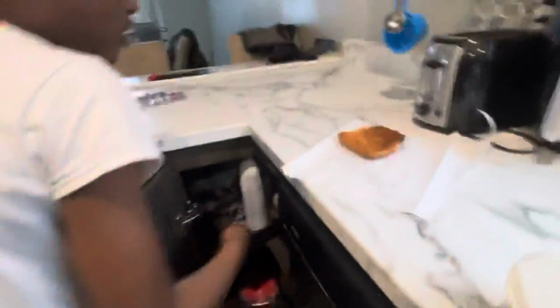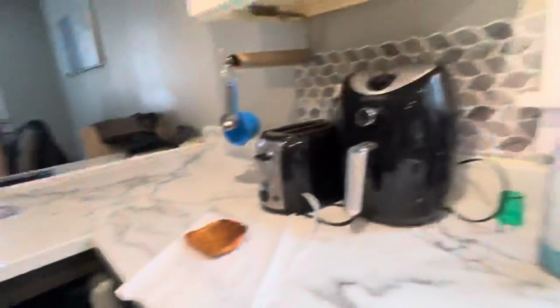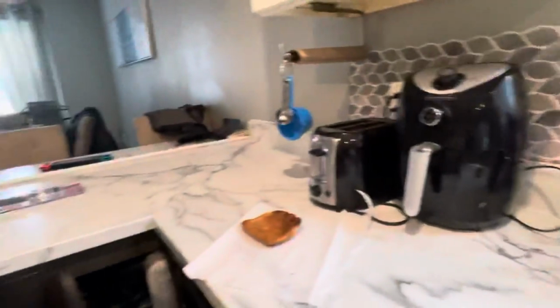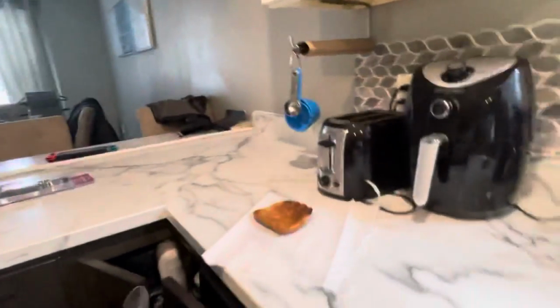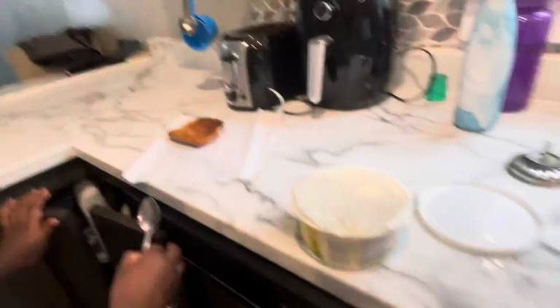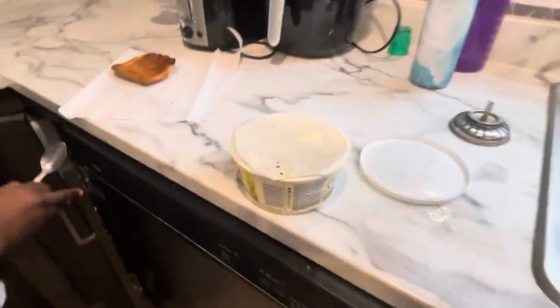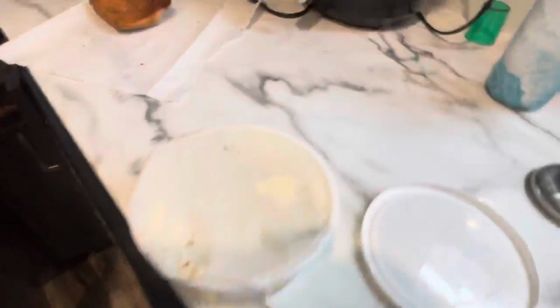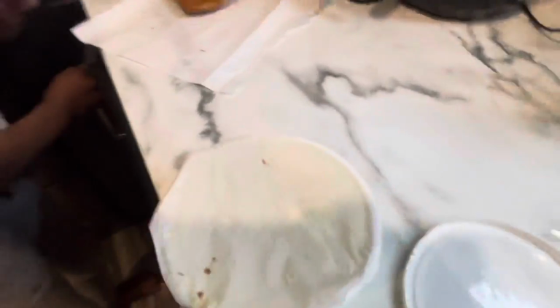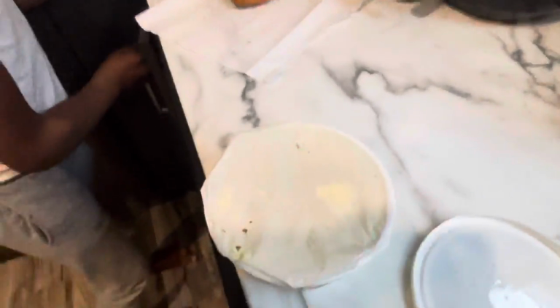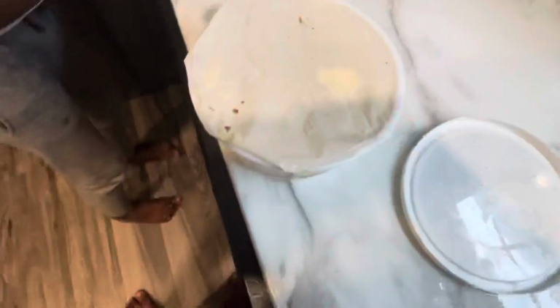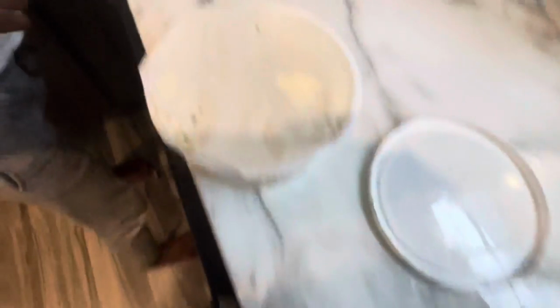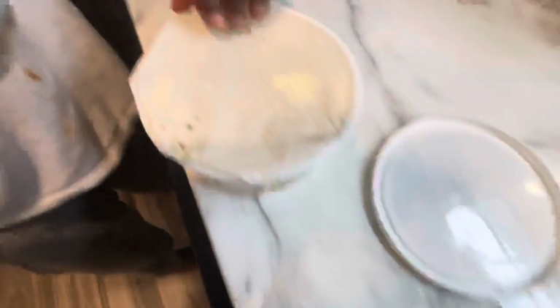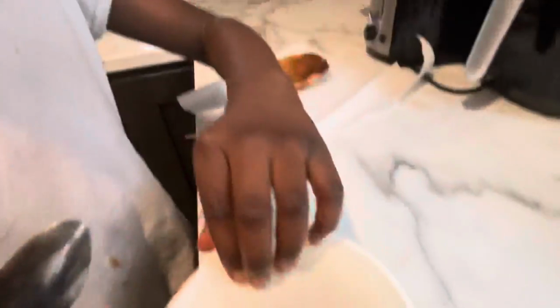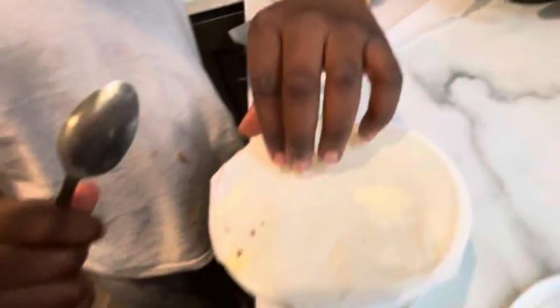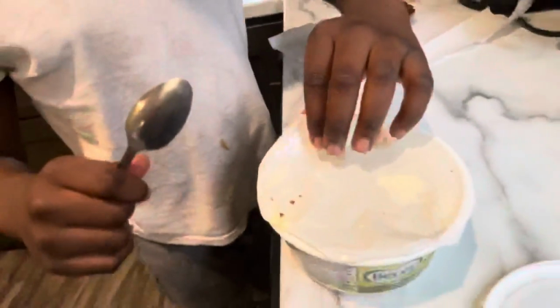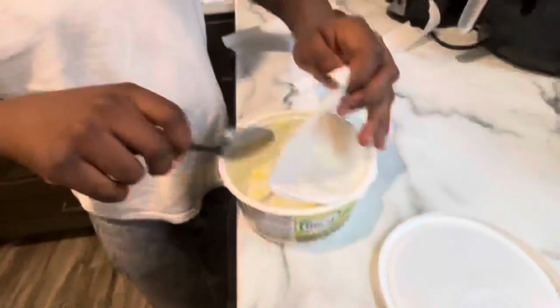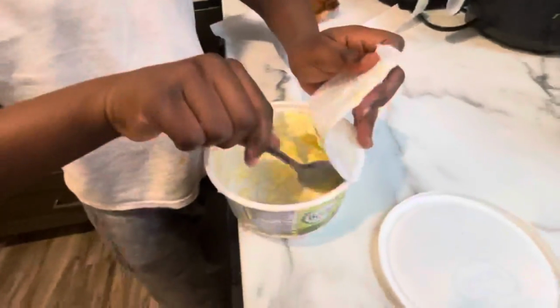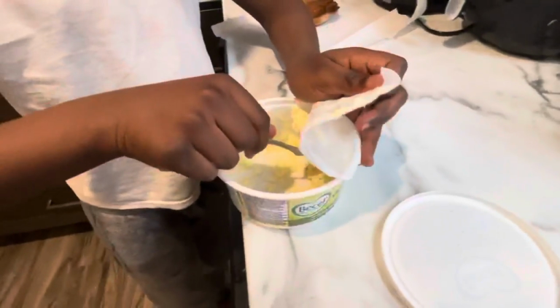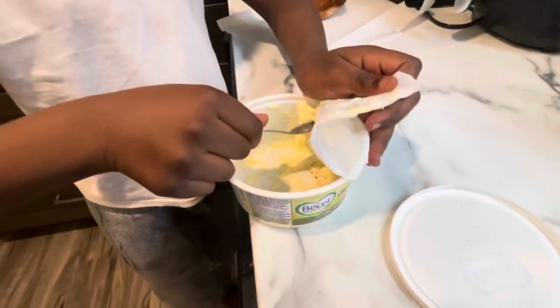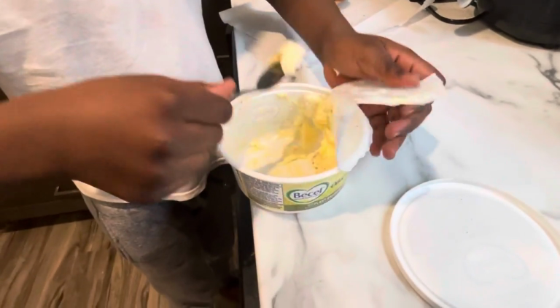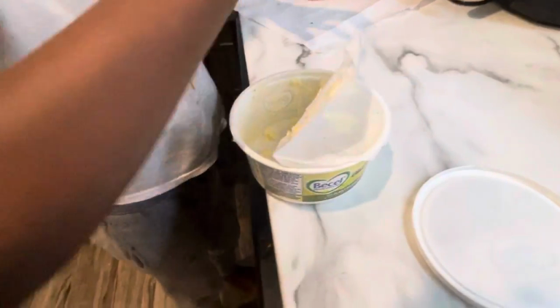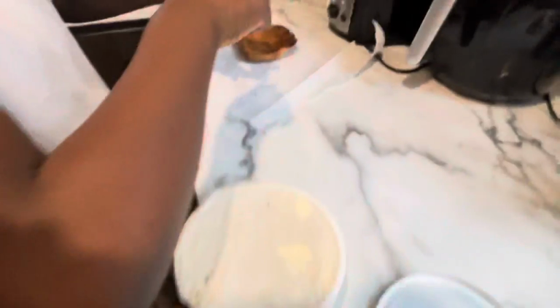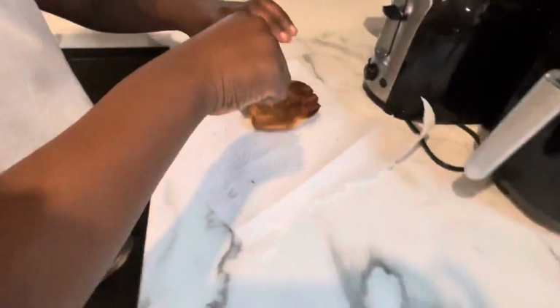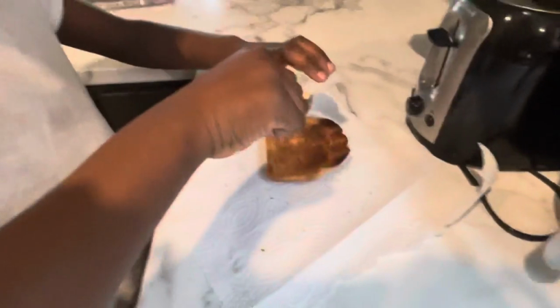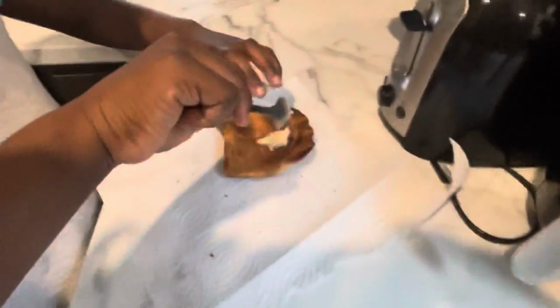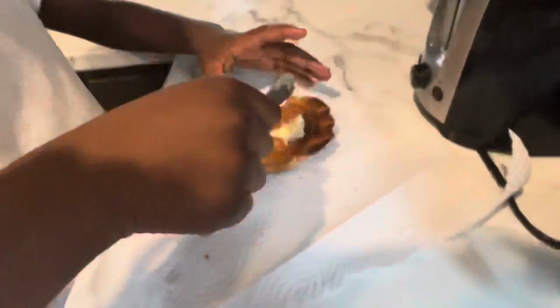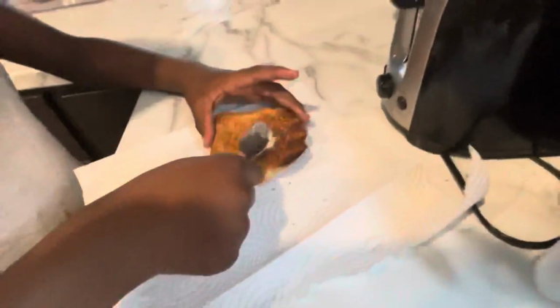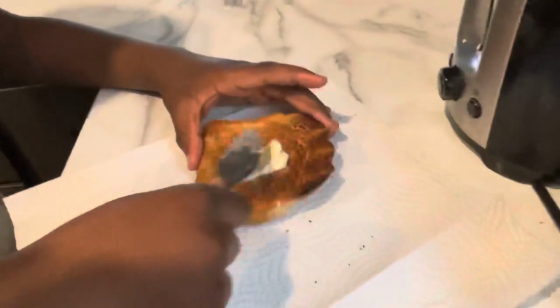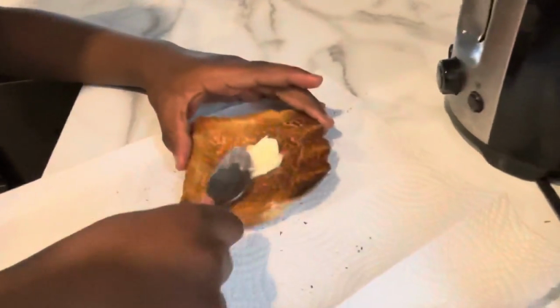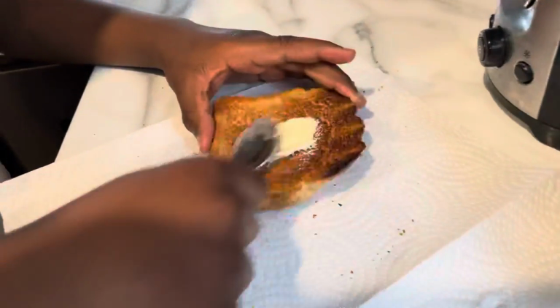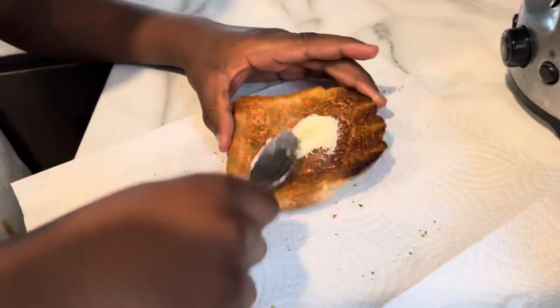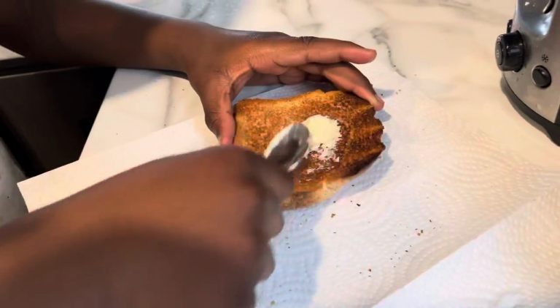And now, we get the butter in, and we put it on the toaster, and move it.